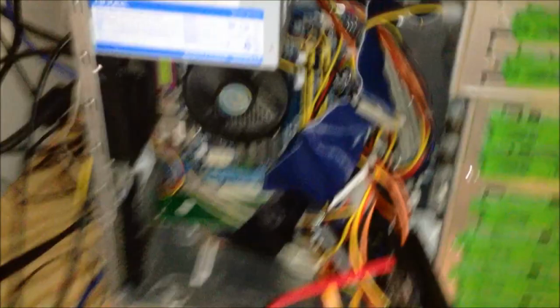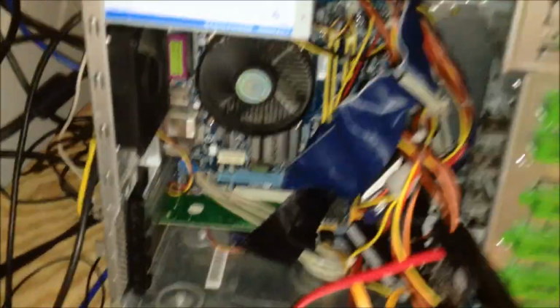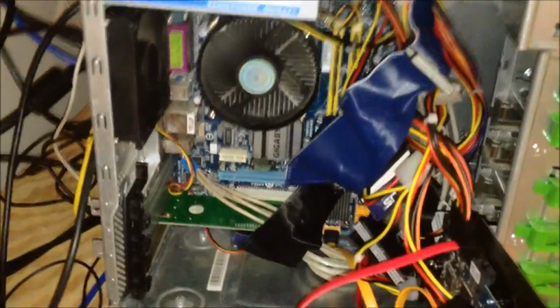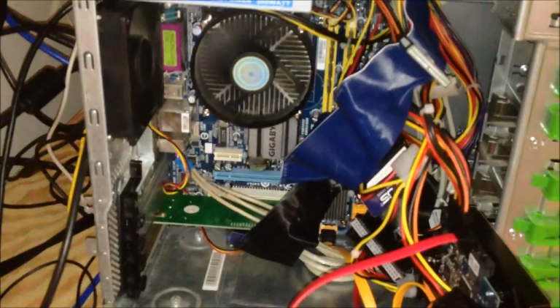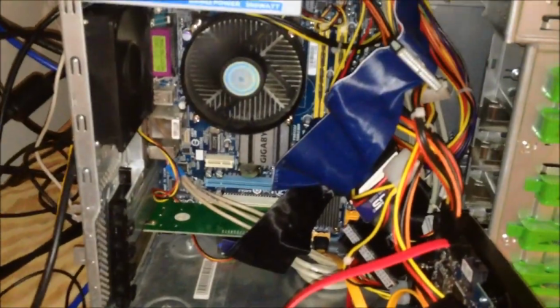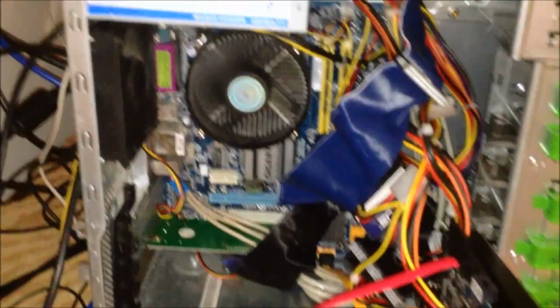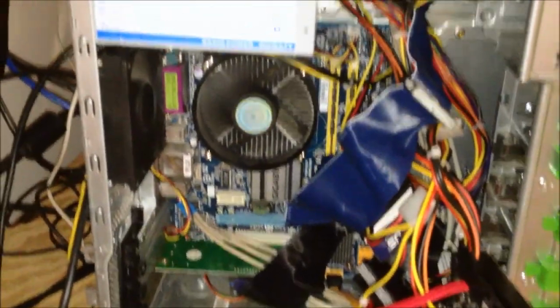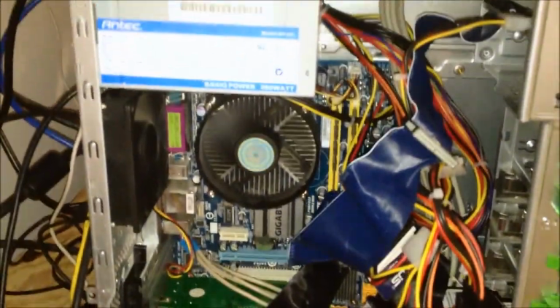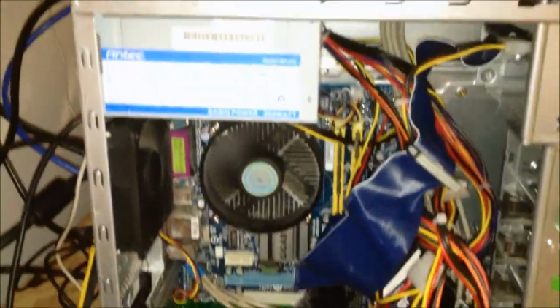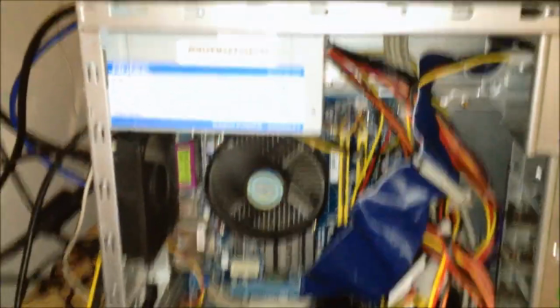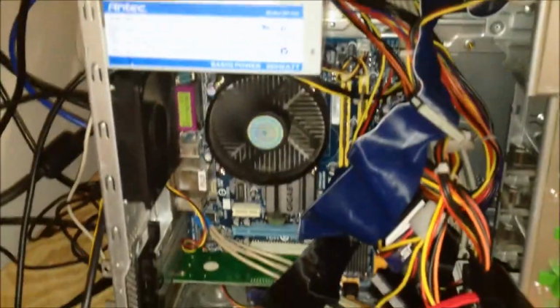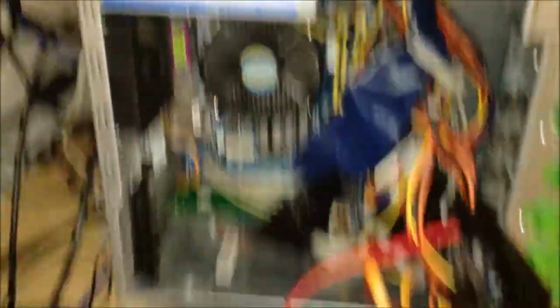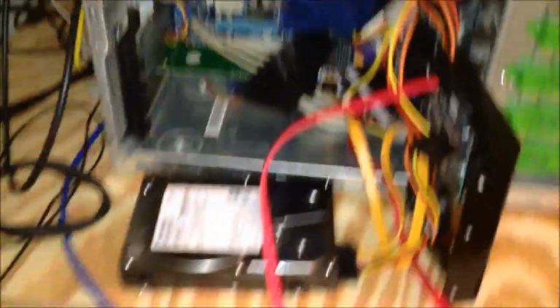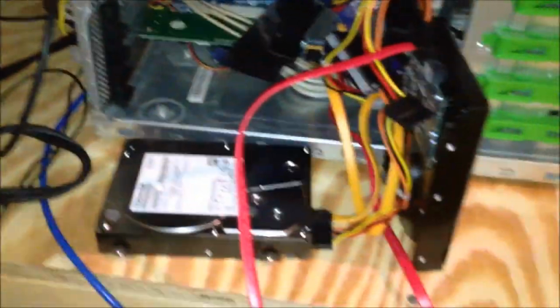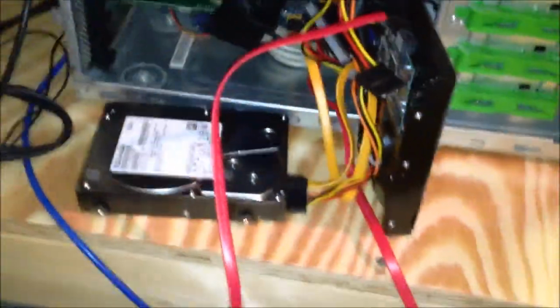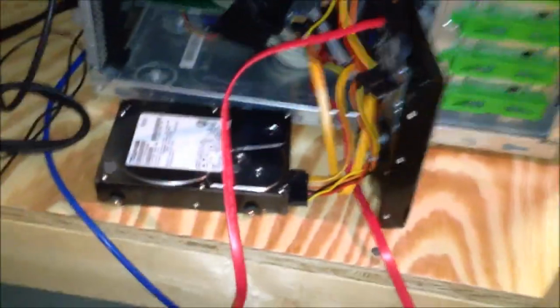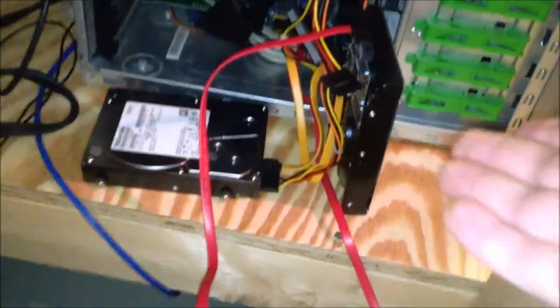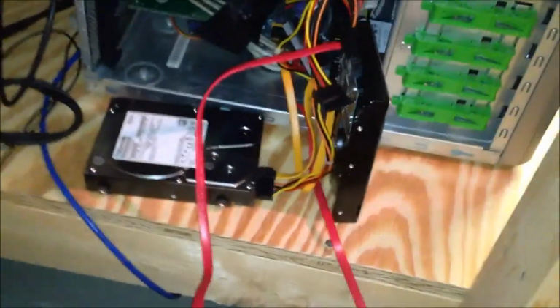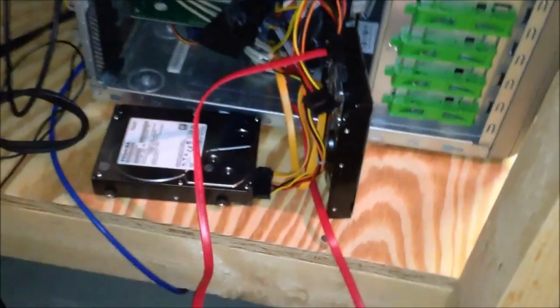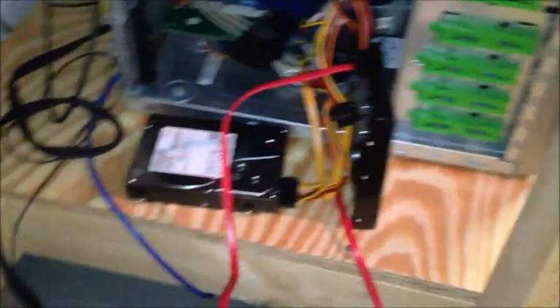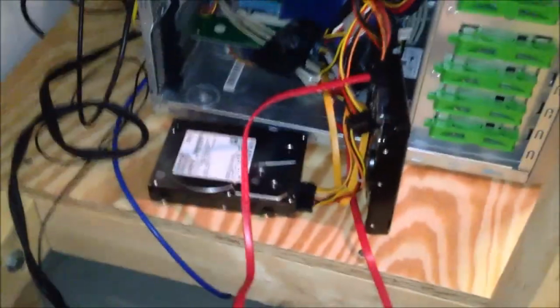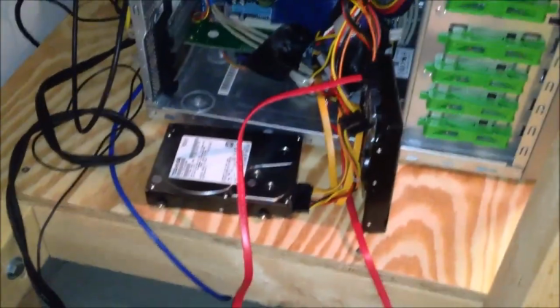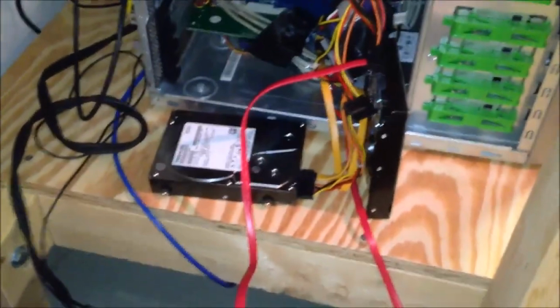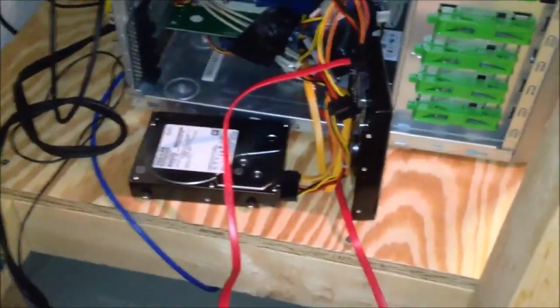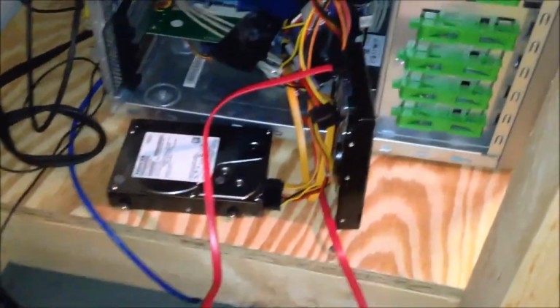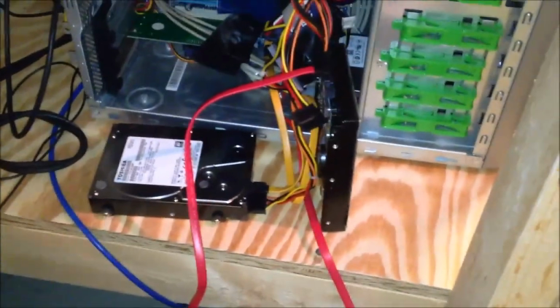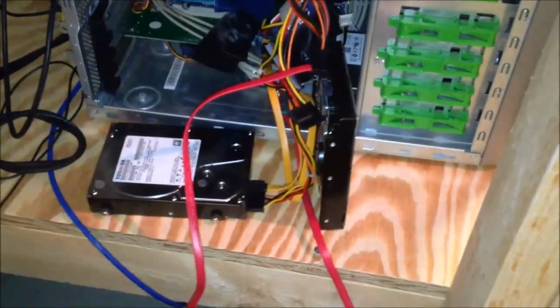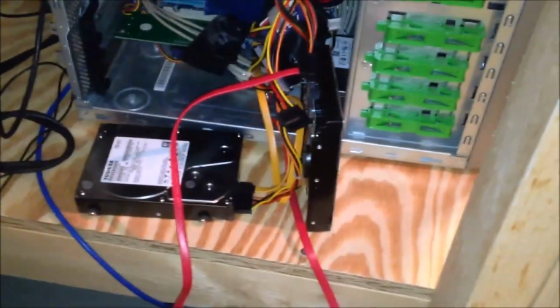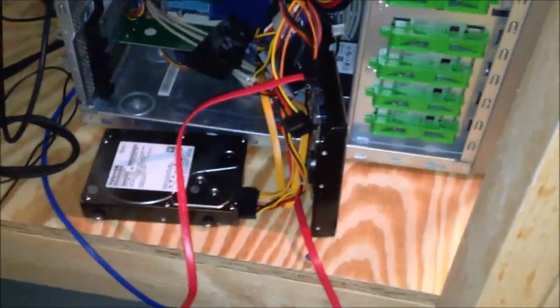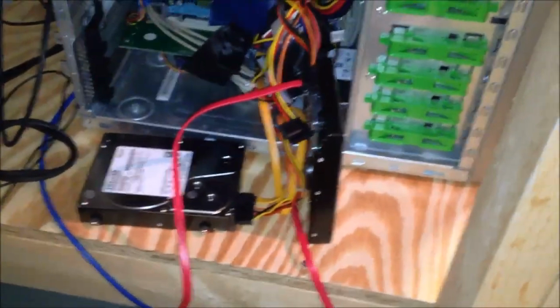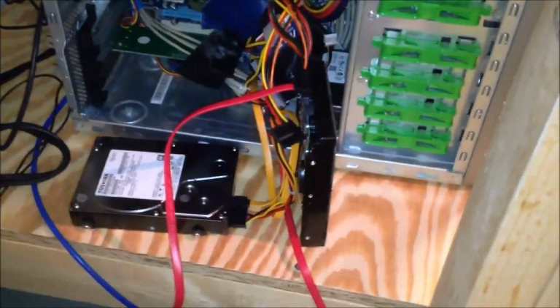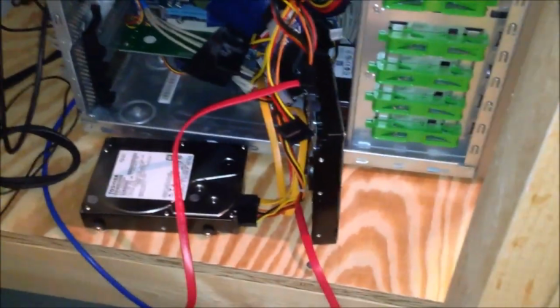This is what the LAN party machine became — my workshop computer now. This is typically what it does: it sits here and clones drives and does other maintenance tasks like that.